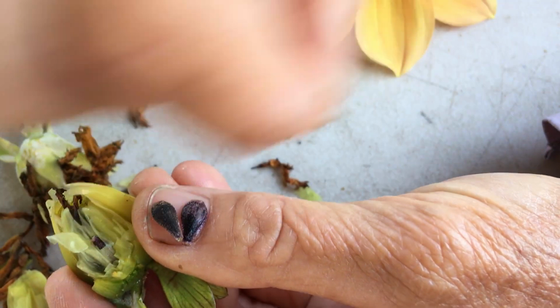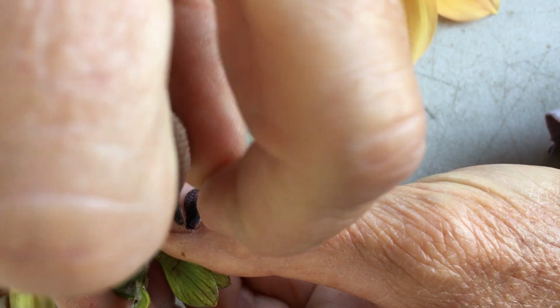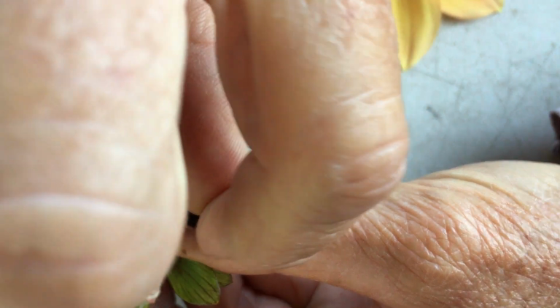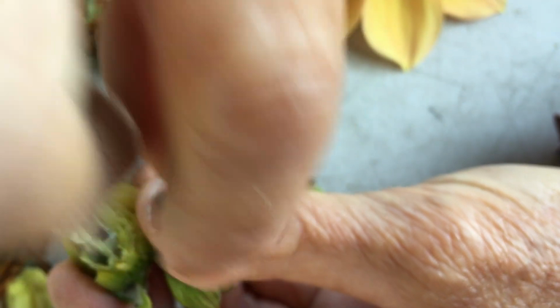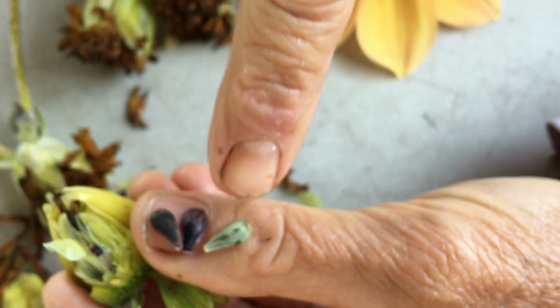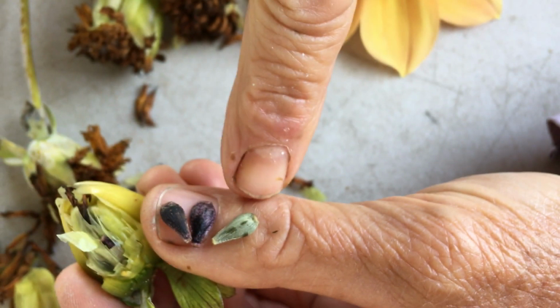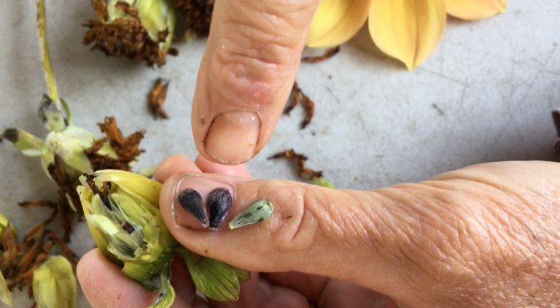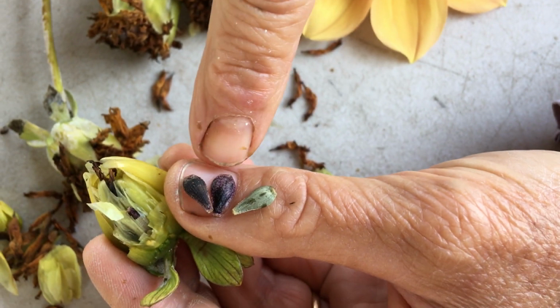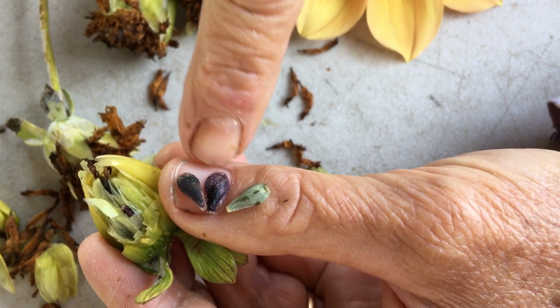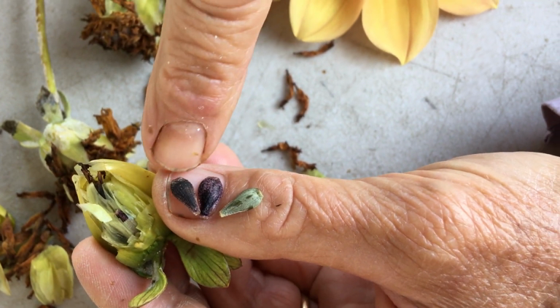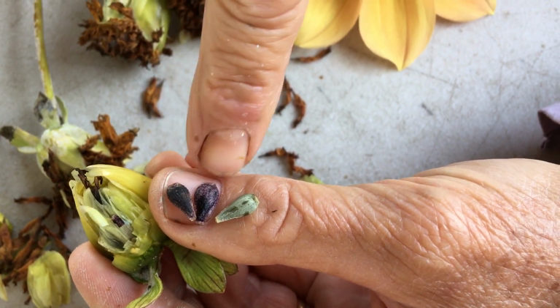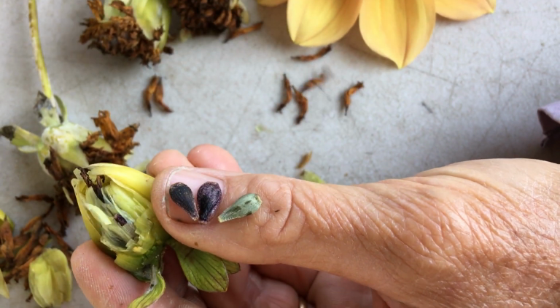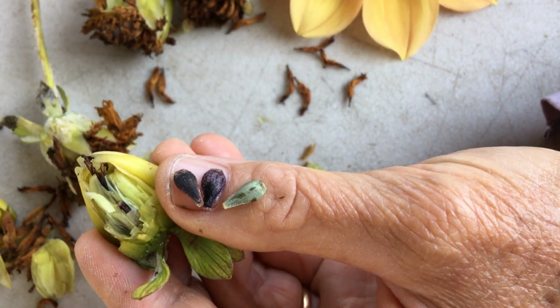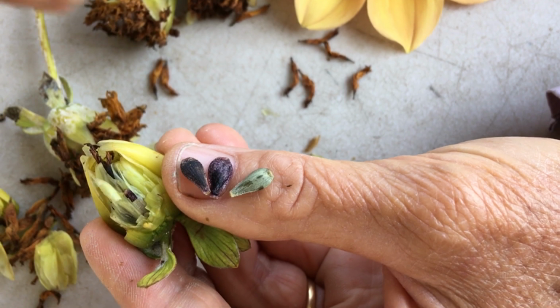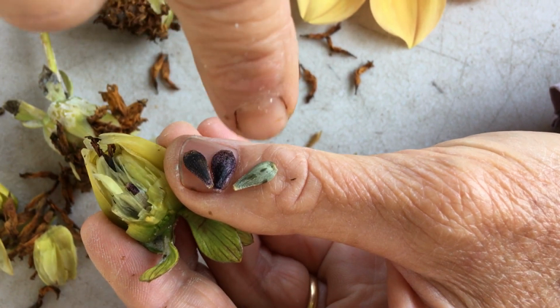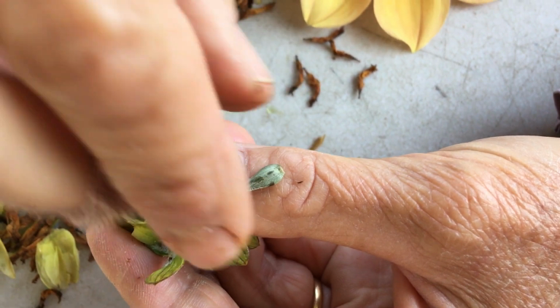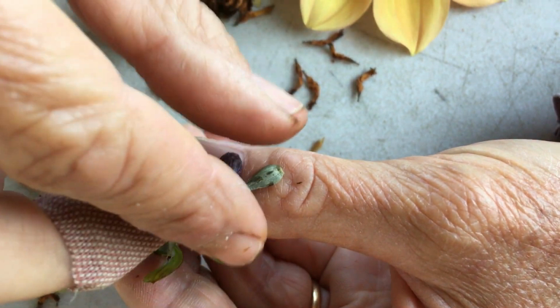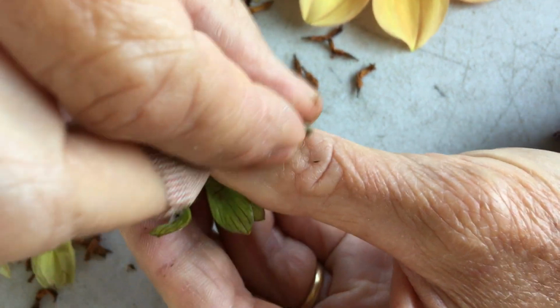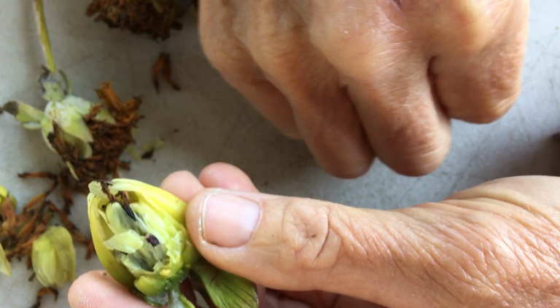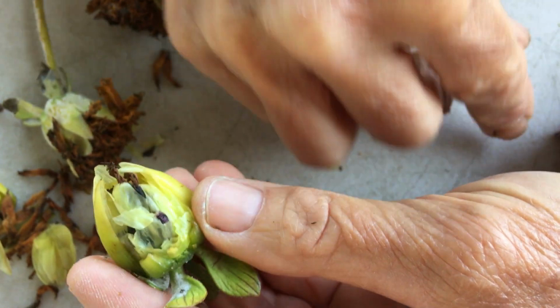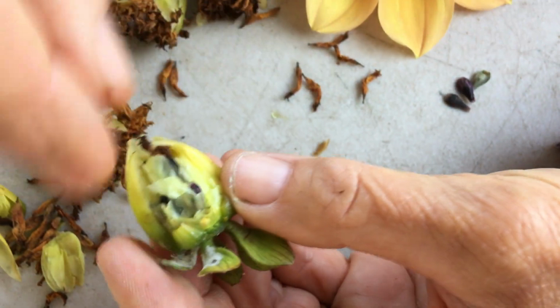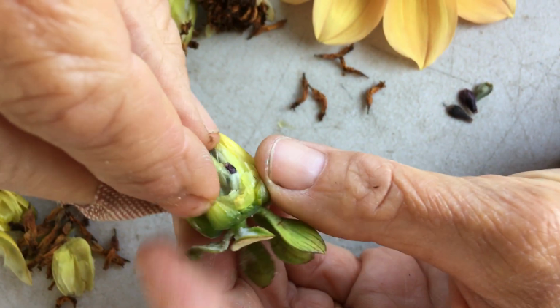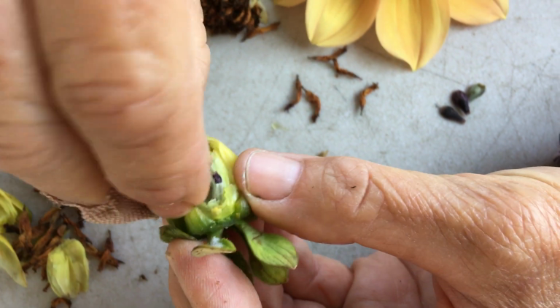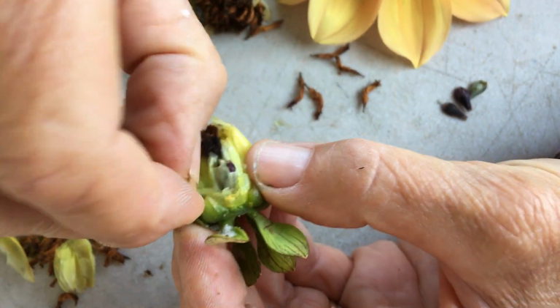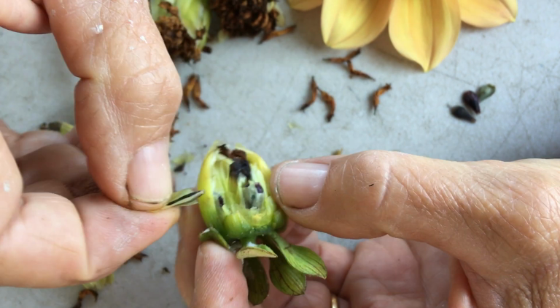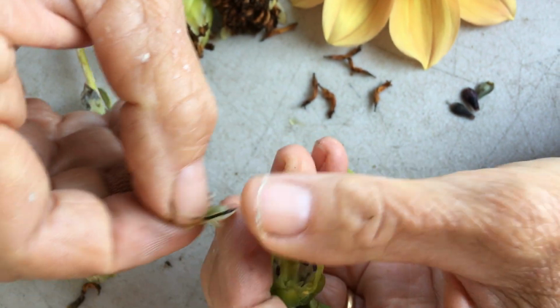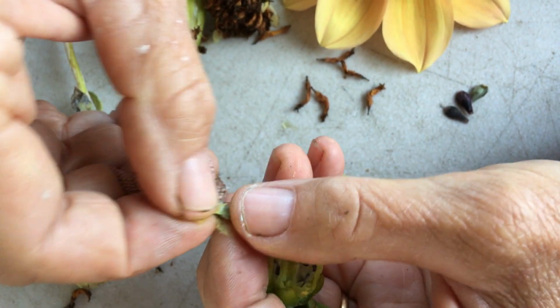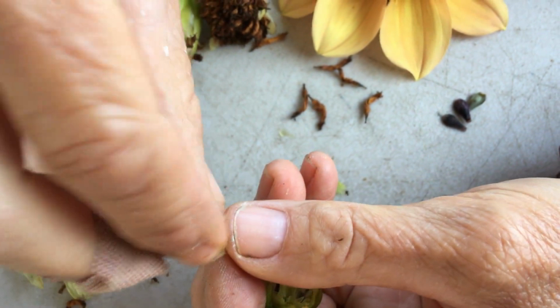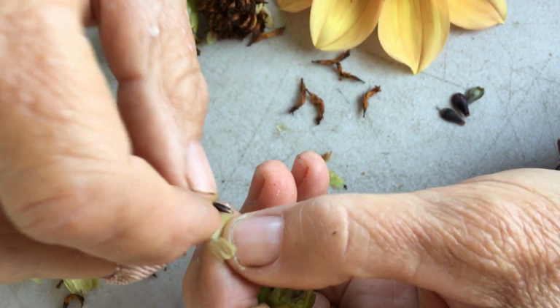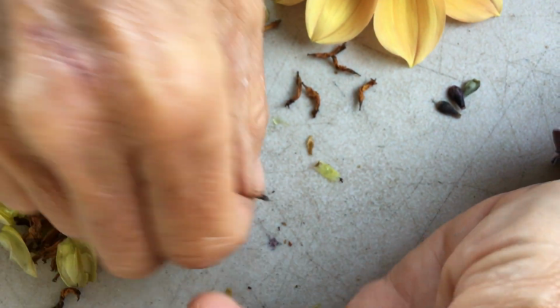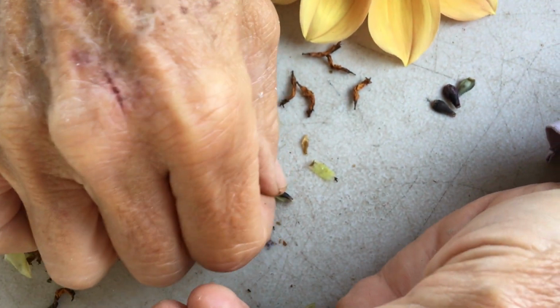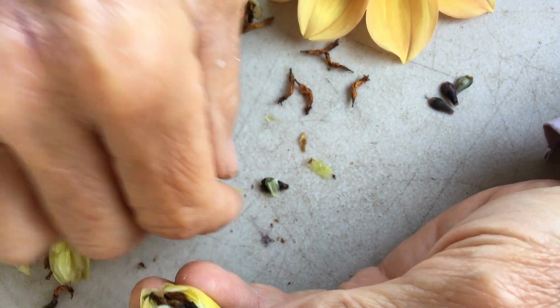This one I pulled out is a little immature. Ideally your seeds would be kind of this dark purple color as opposed to green. This is a lot of seed for an anemone — this is really fun.